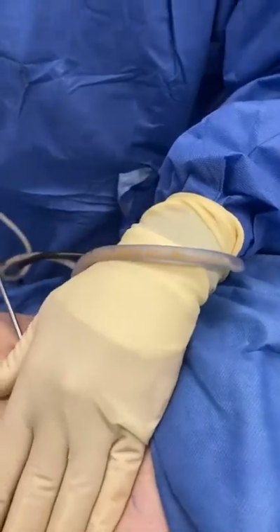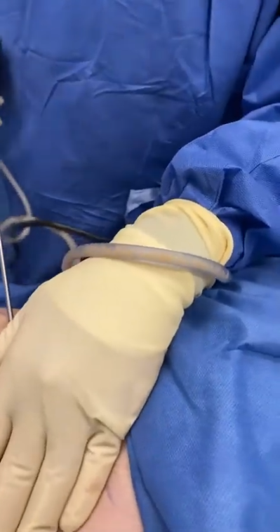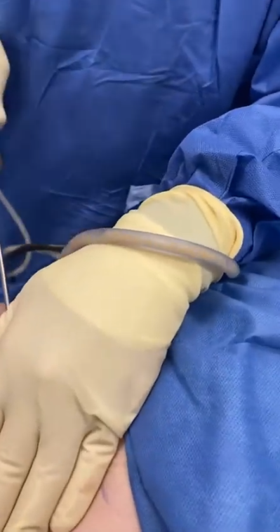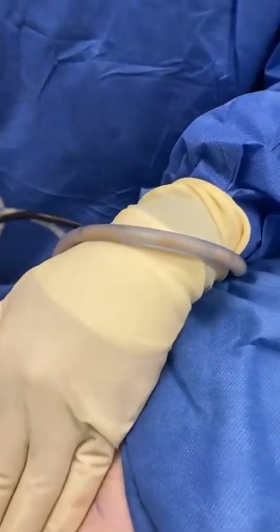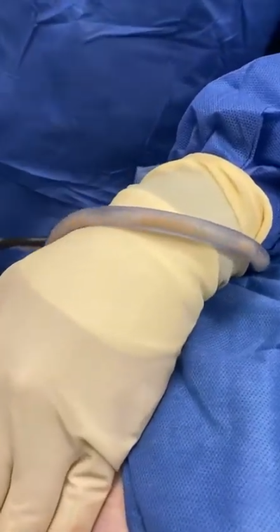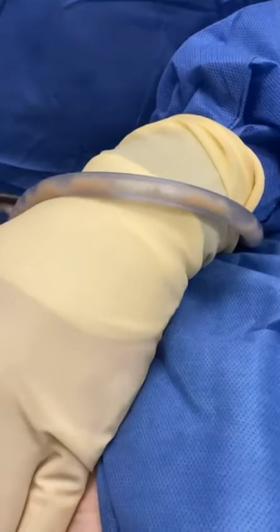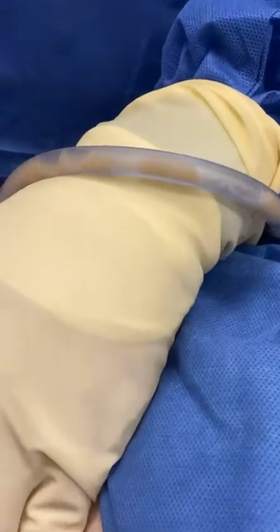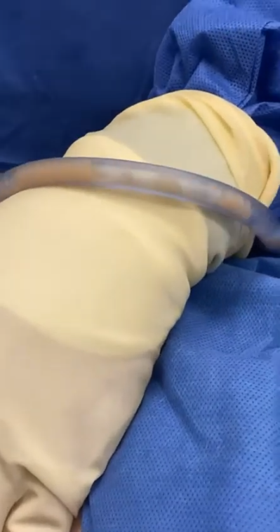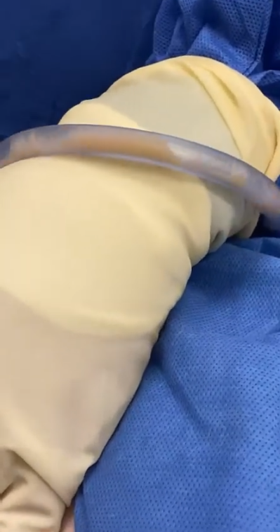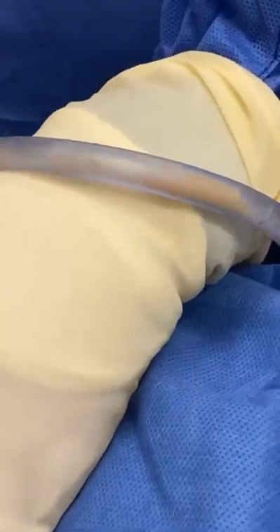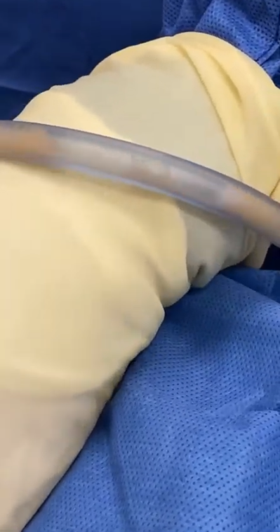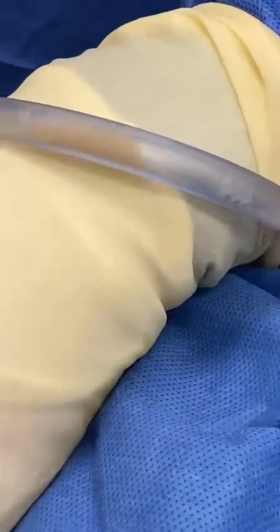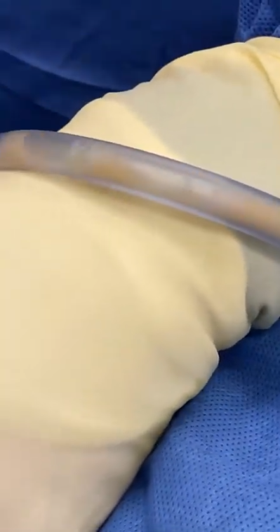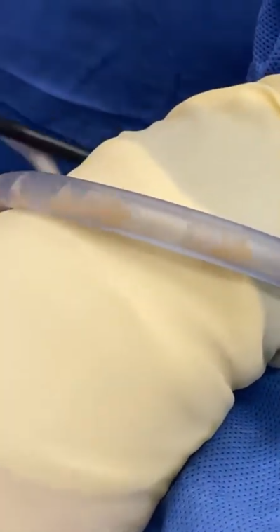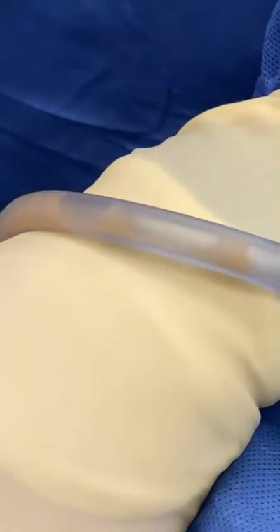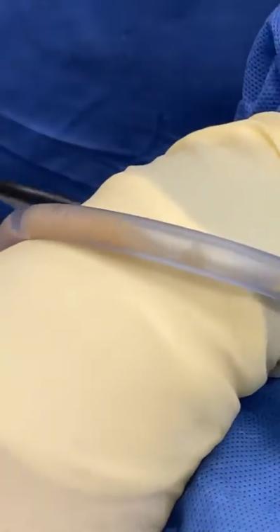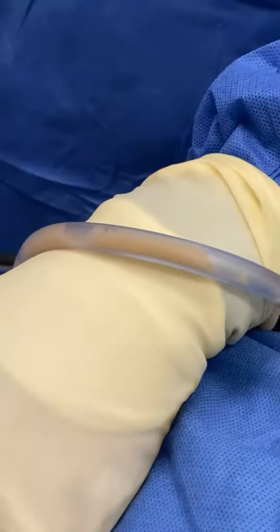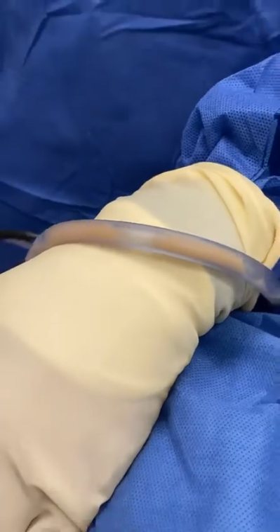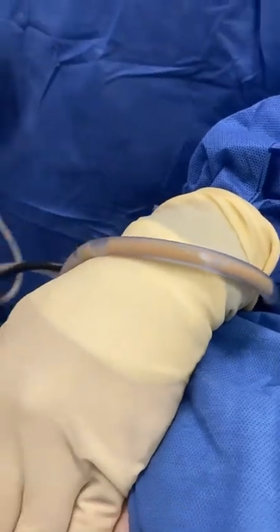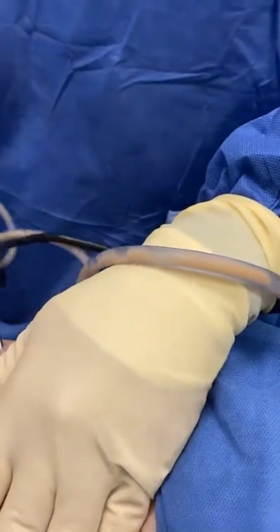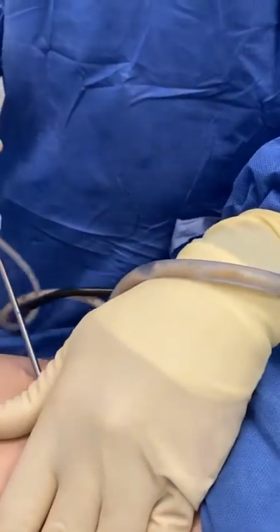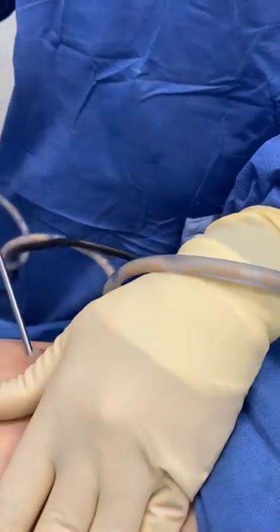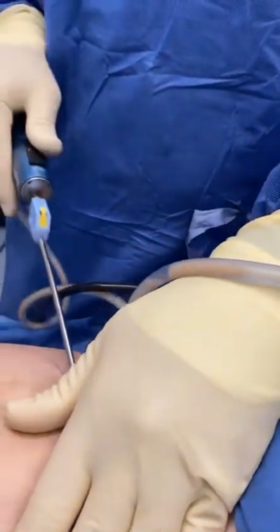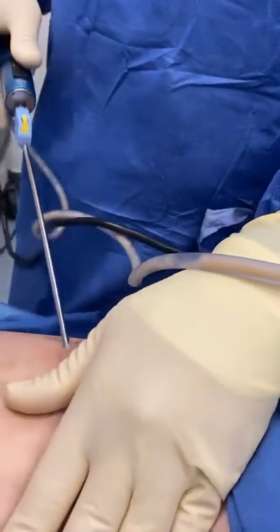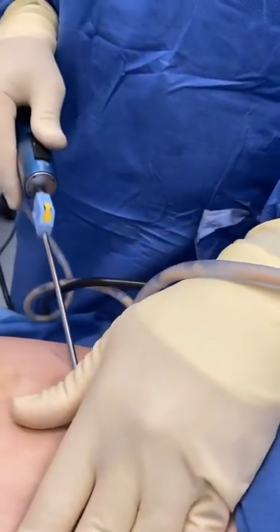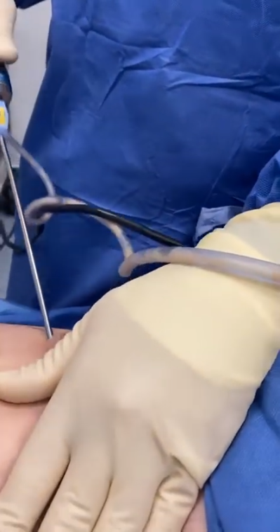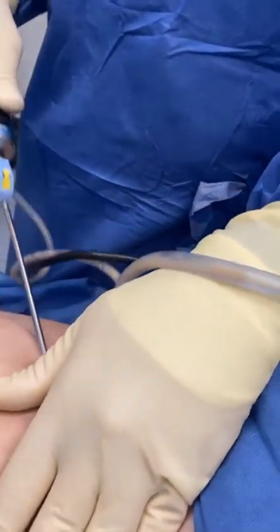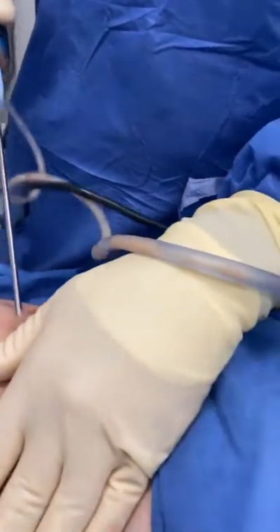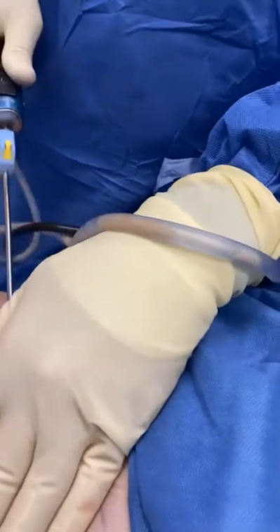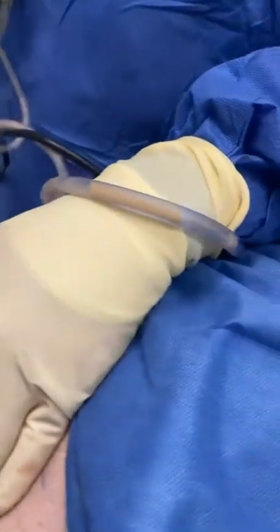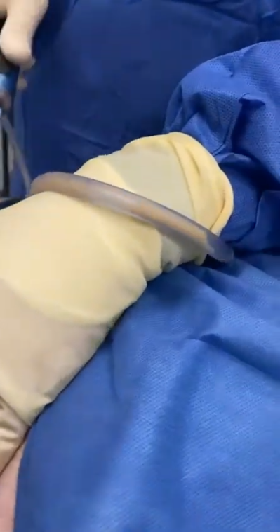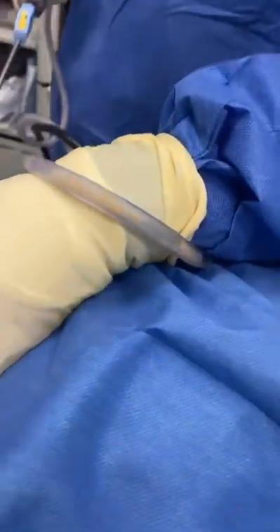More of that yellow beautiful fat — it's gorgeous. We're not even going to do a fat transfer, but we just don't like bleeding. If we were going to do a fat transfer to the buttocks, all this yellow fat would be going in there without blood.